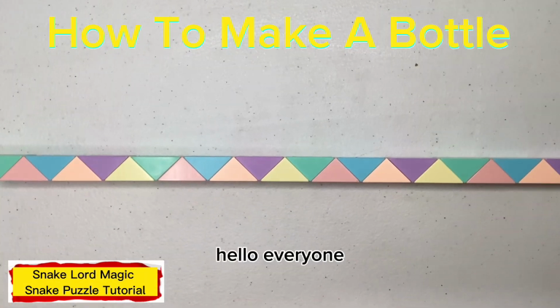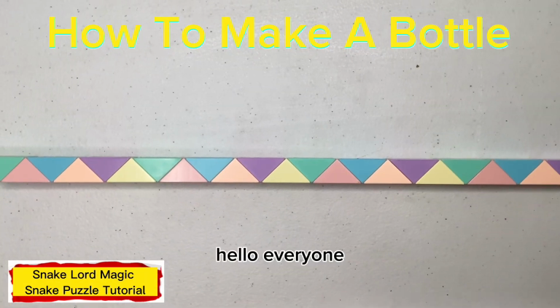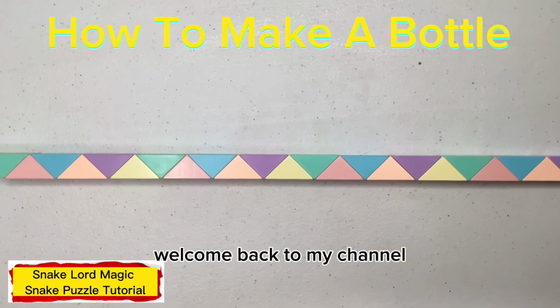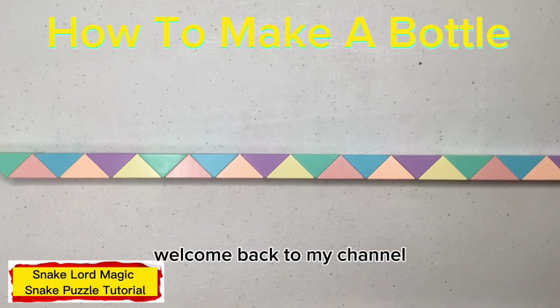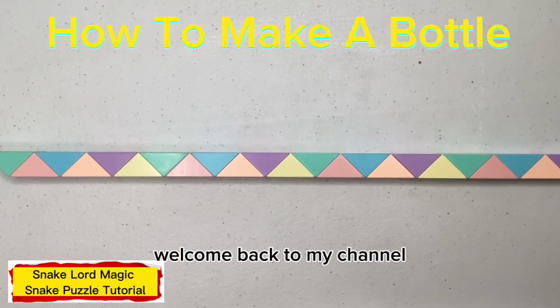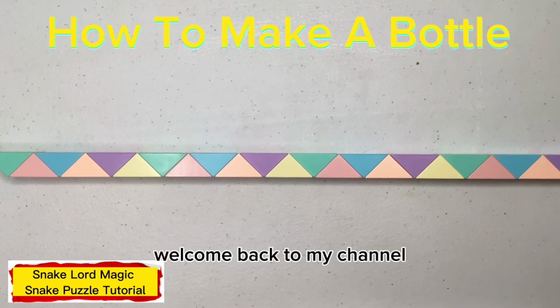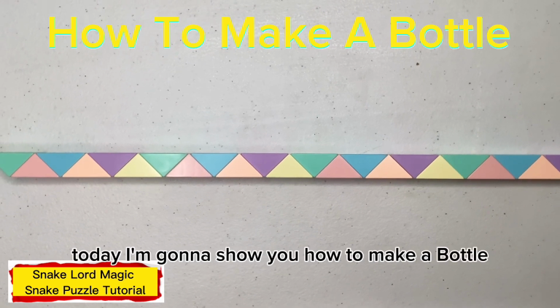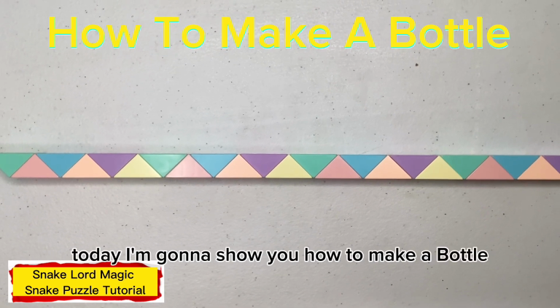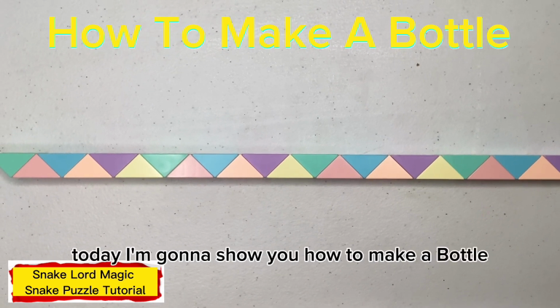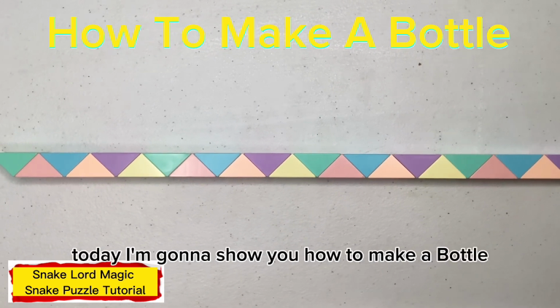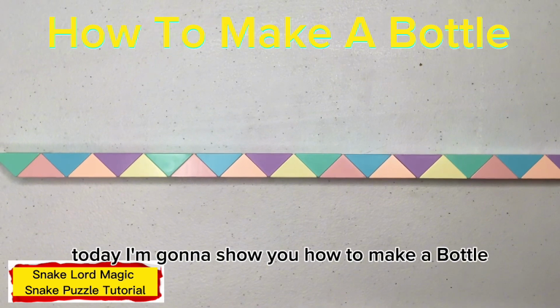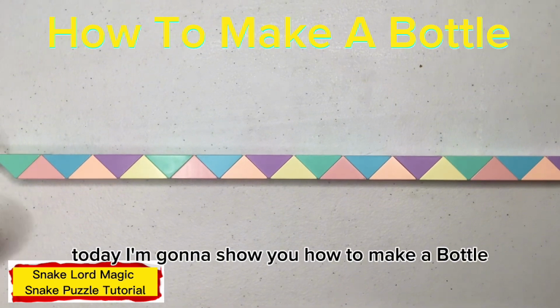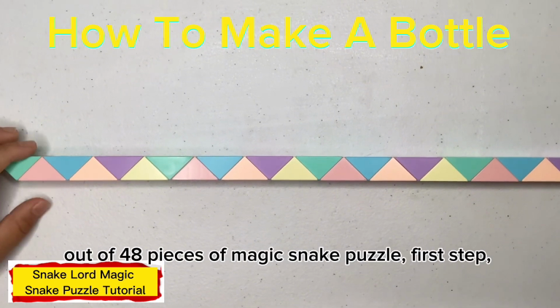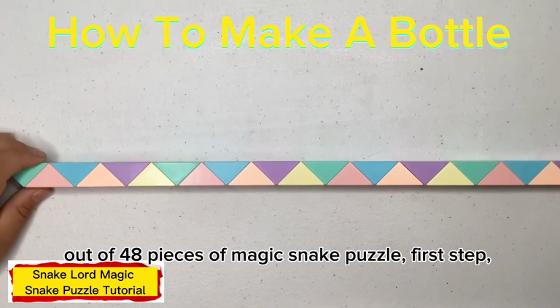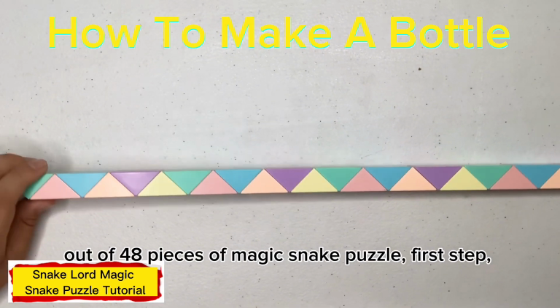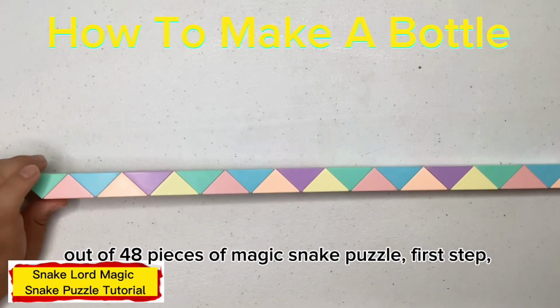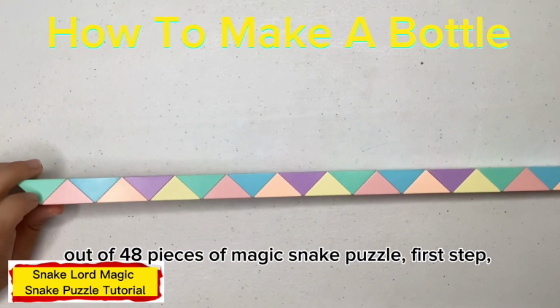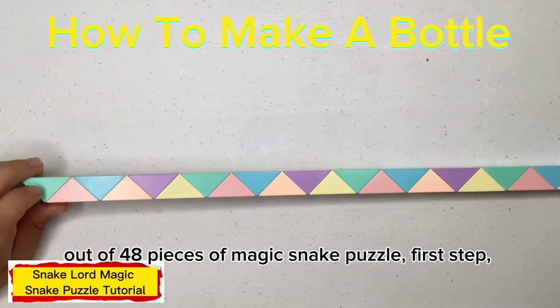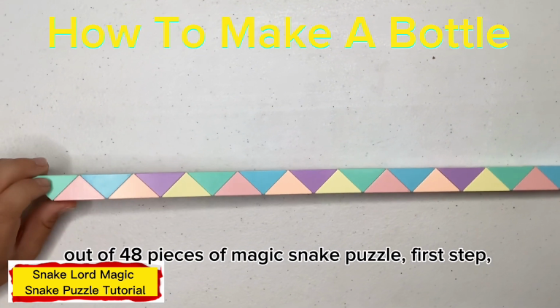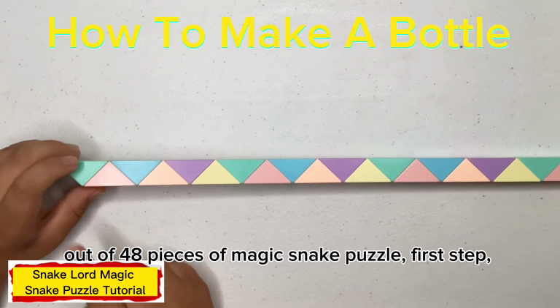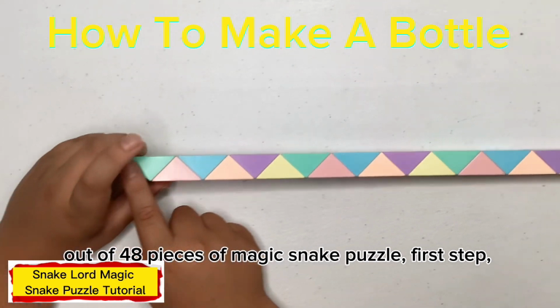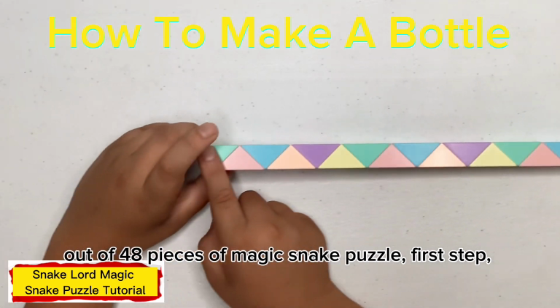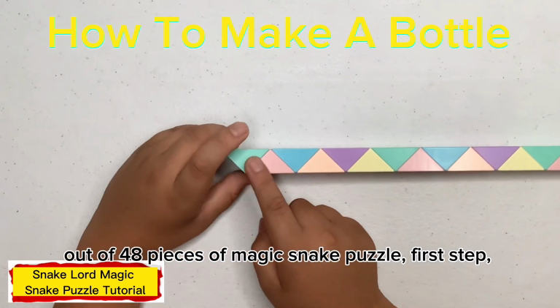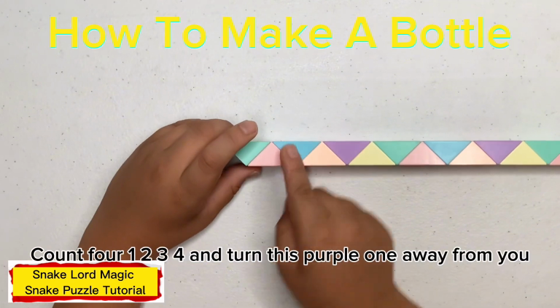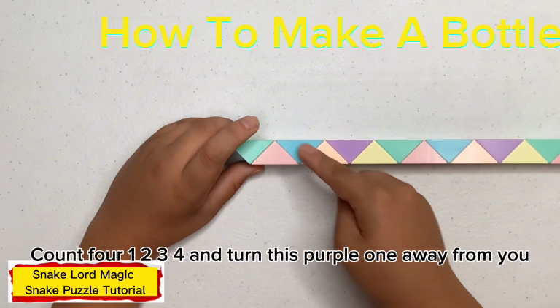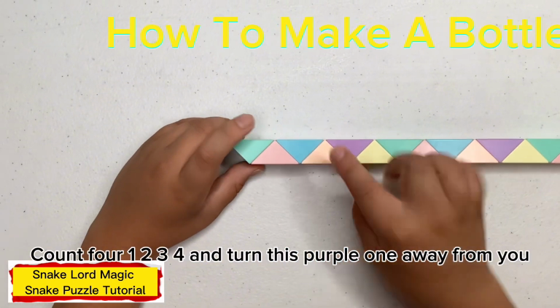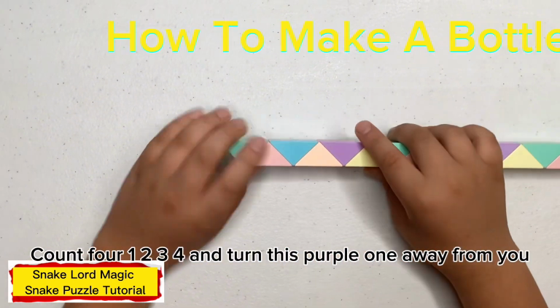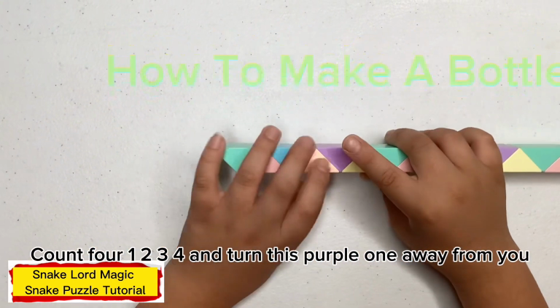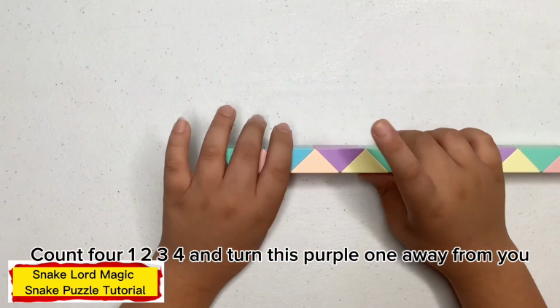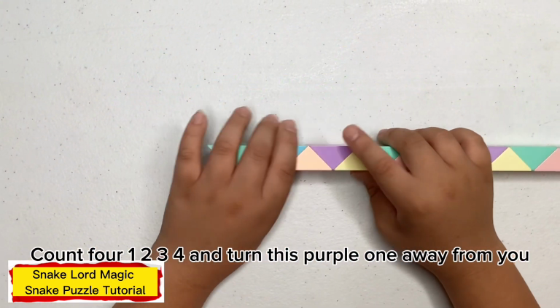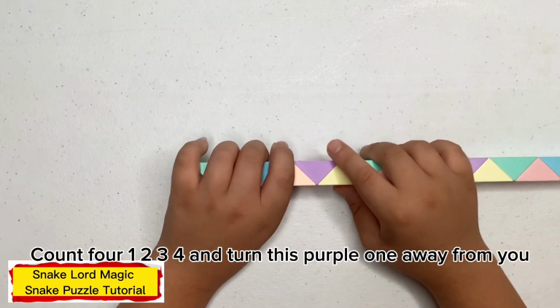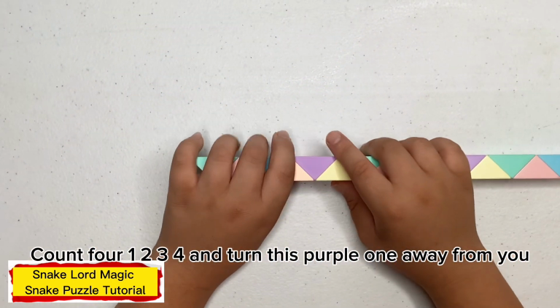Hello everyone, welcome back to my channel. Today I'm going to show you how to make a bottle out of 48 pieces of Magic Snake Puzzle.